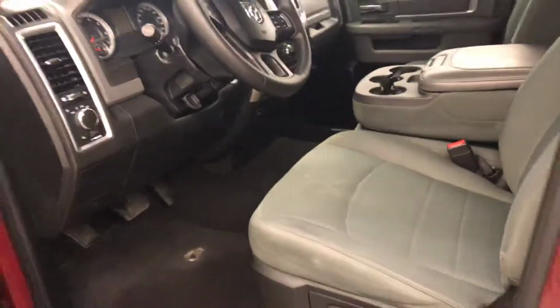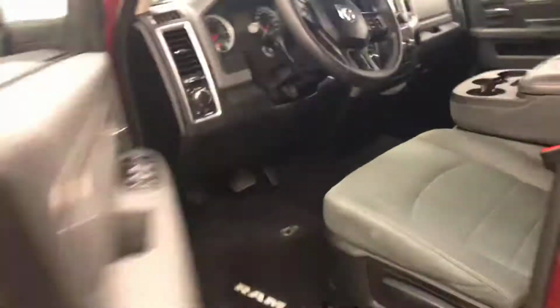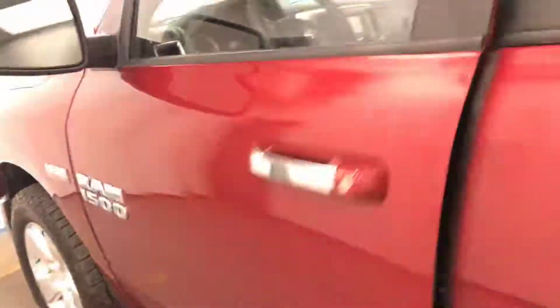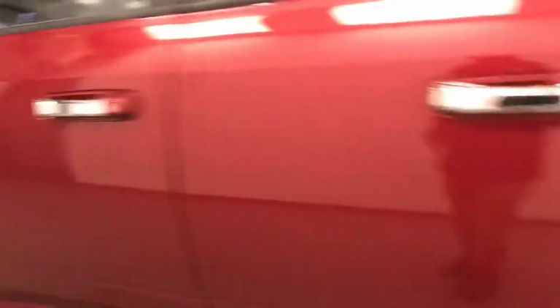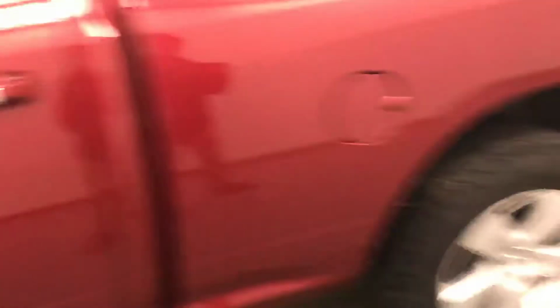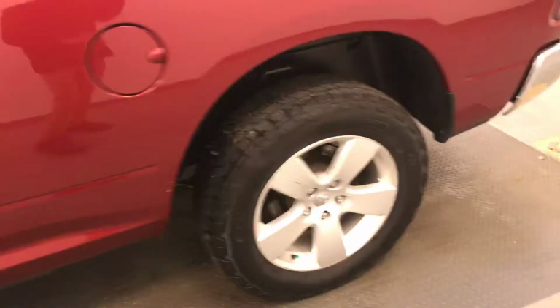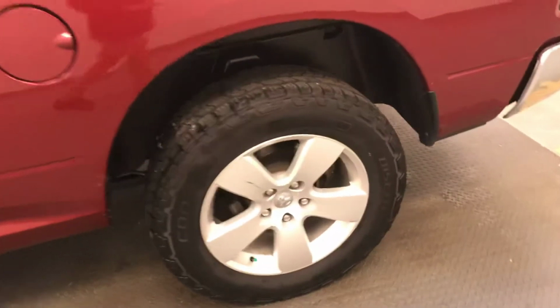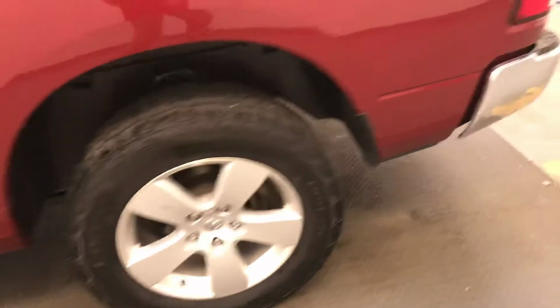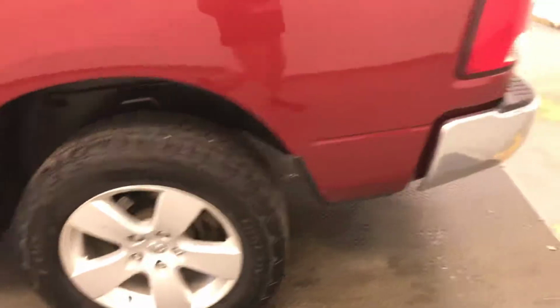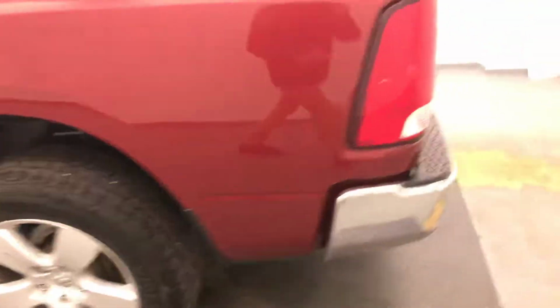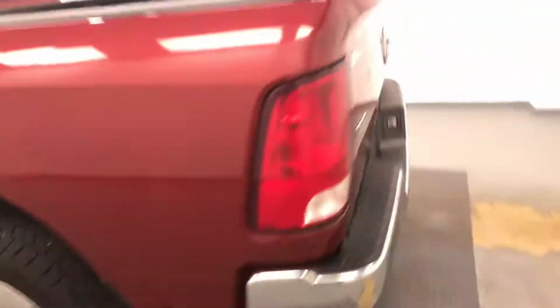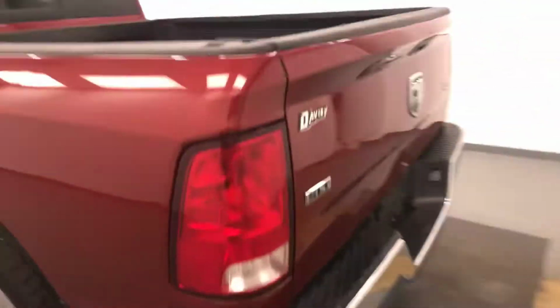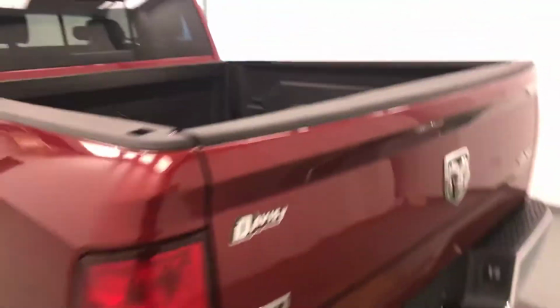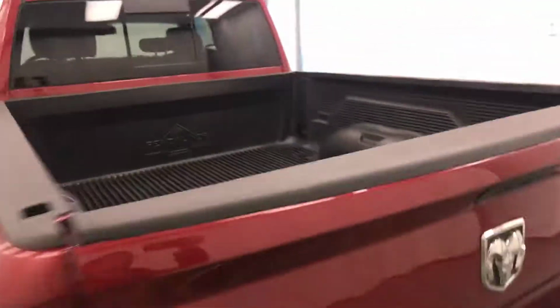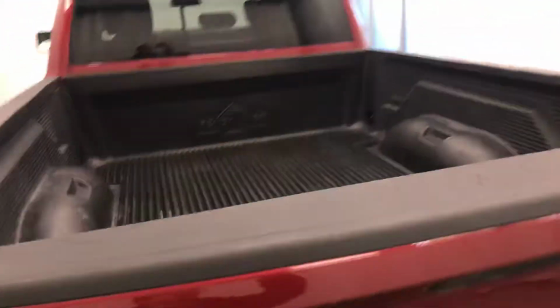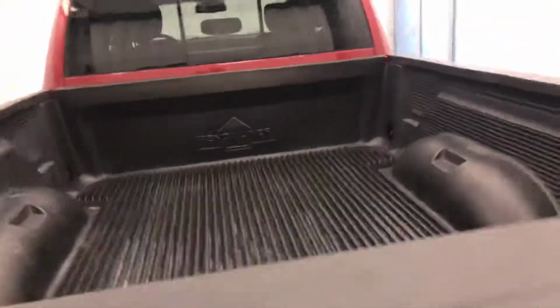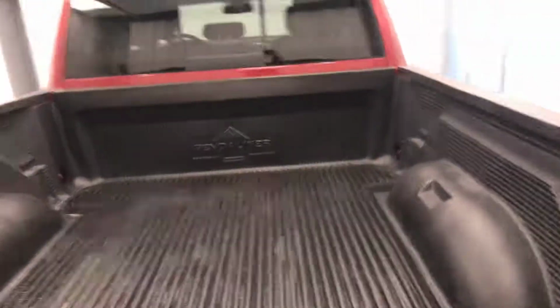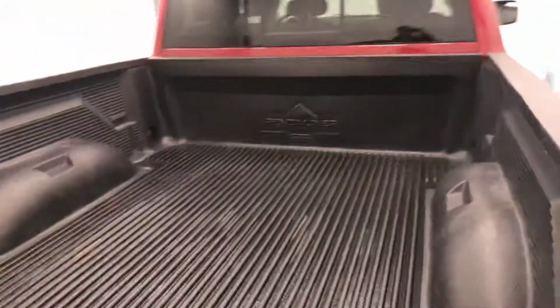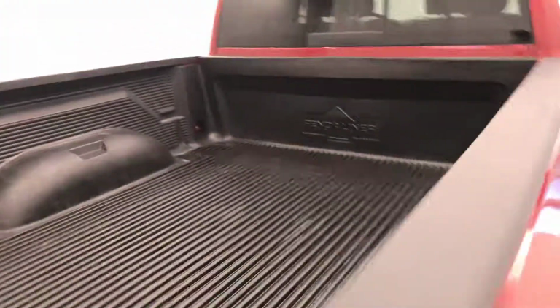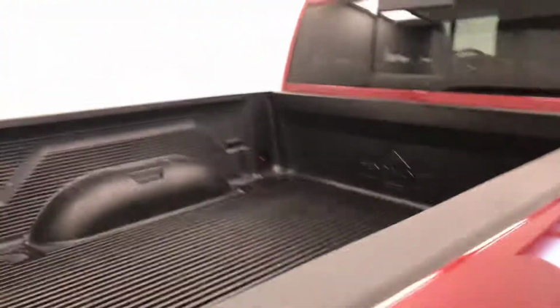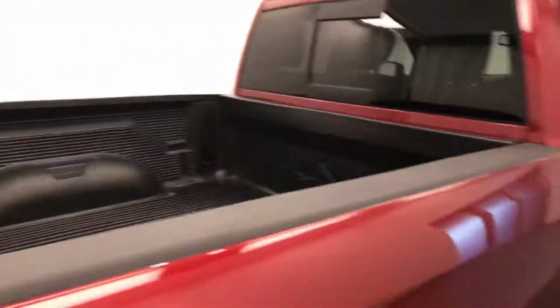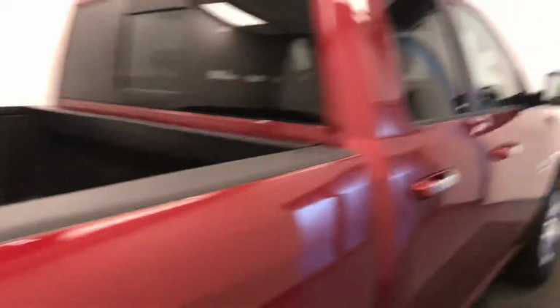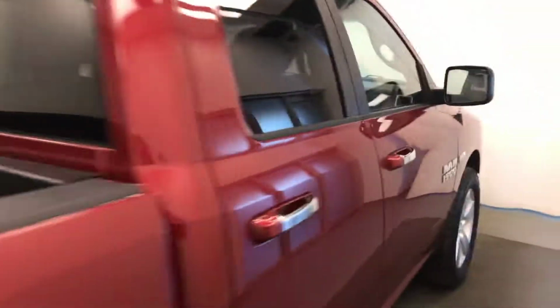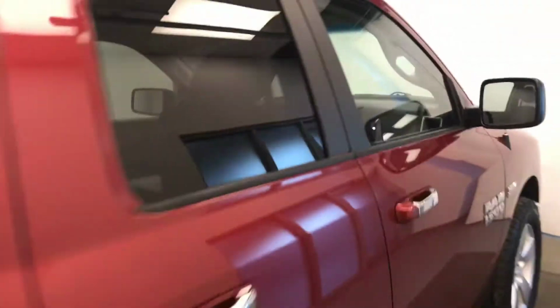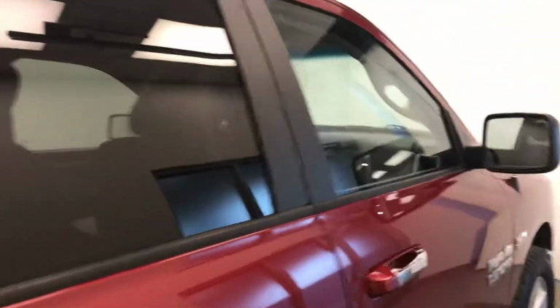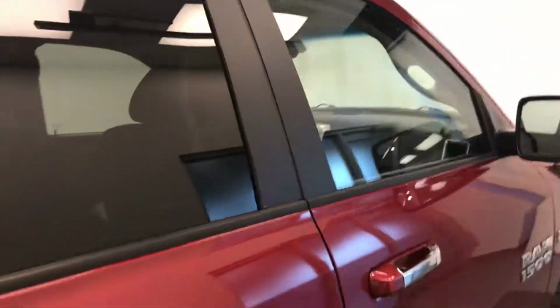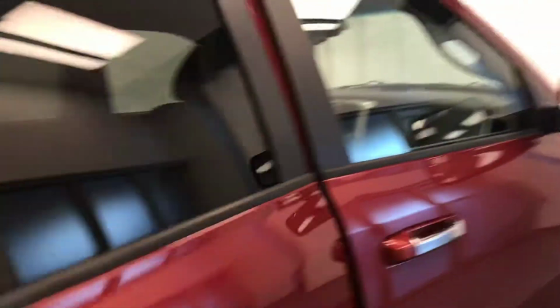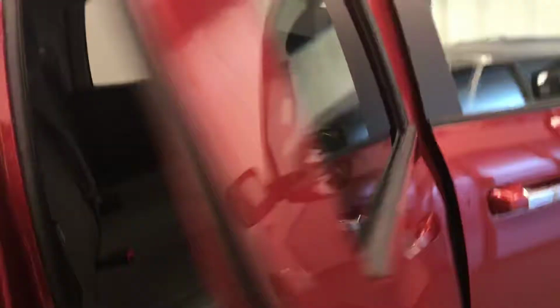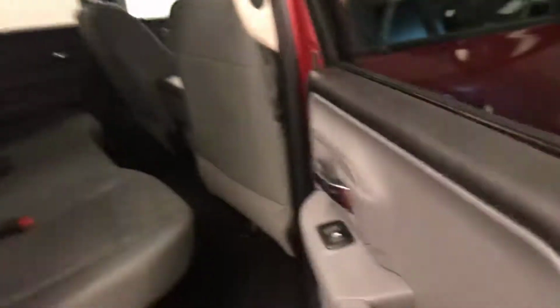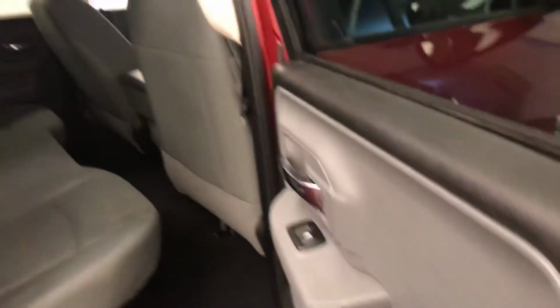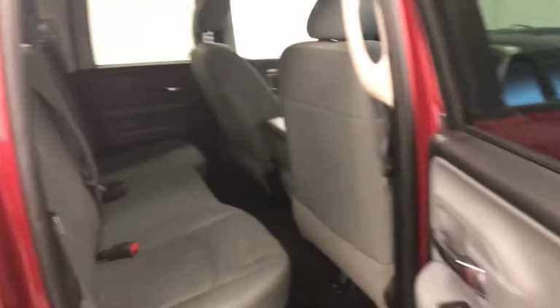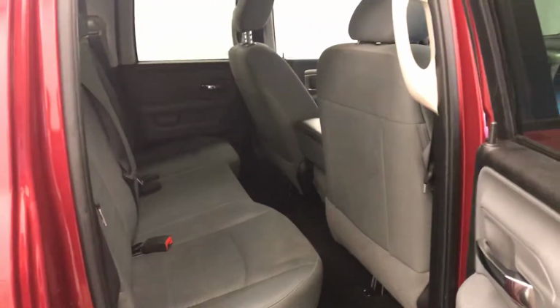Moving on to exterior features, we have 20-inch alloy rims, plastic vinyl box liner, and more cargo space. Rear options include power windows and a full bench seat.